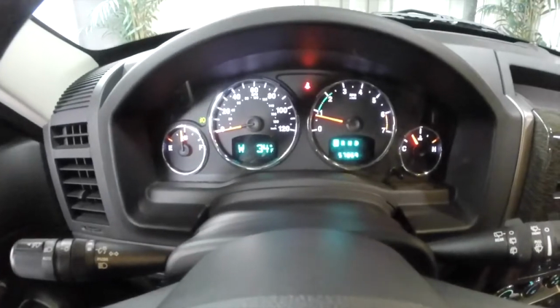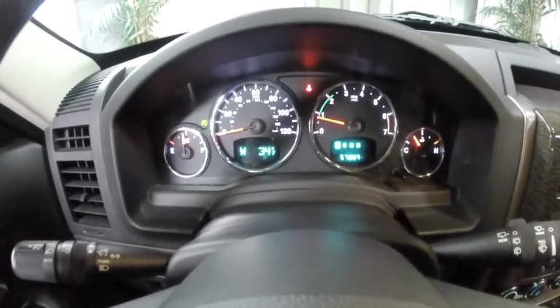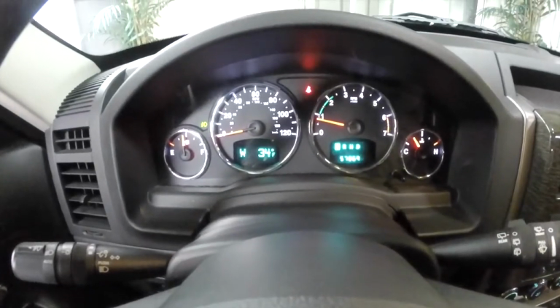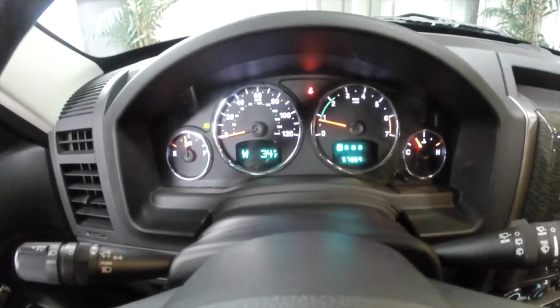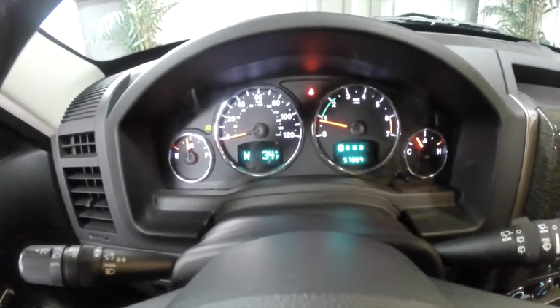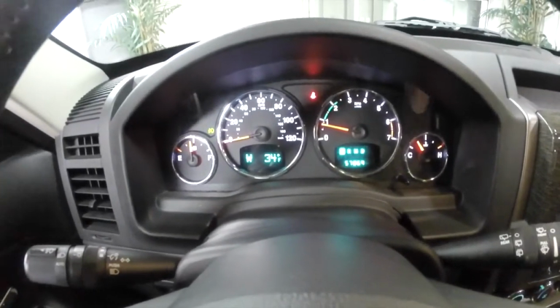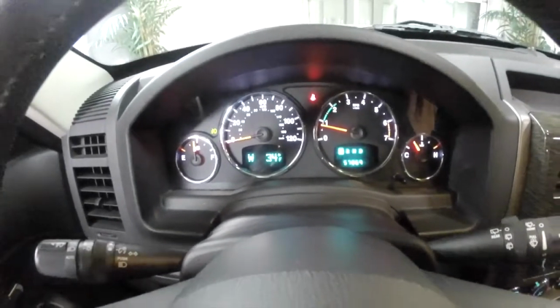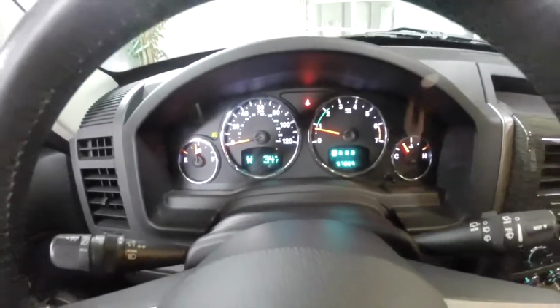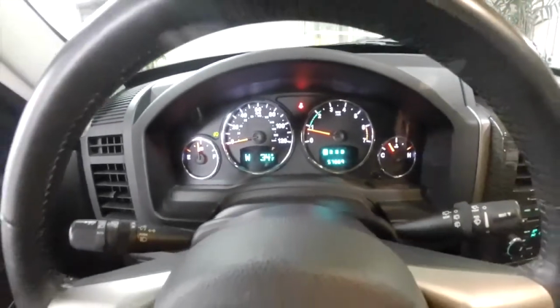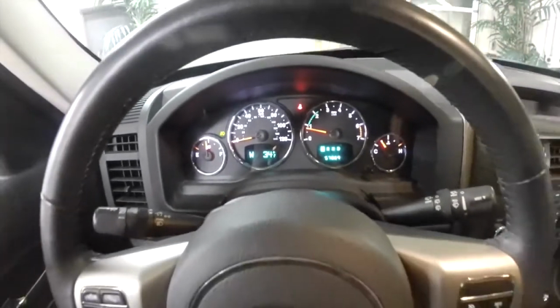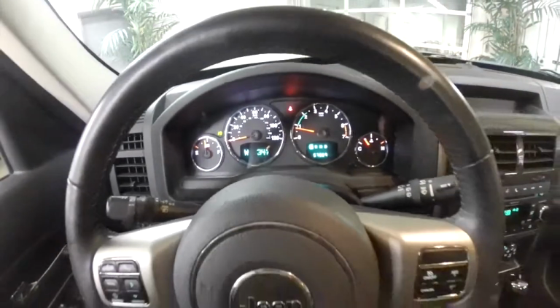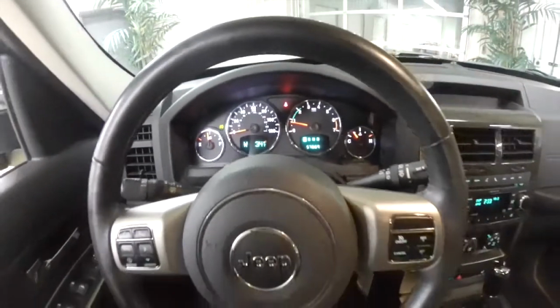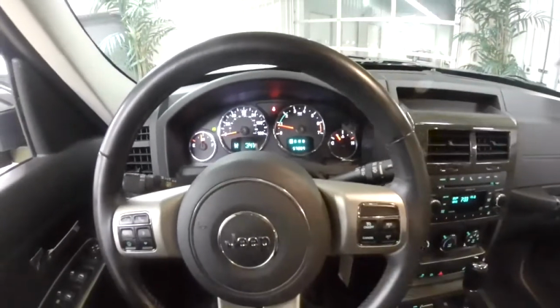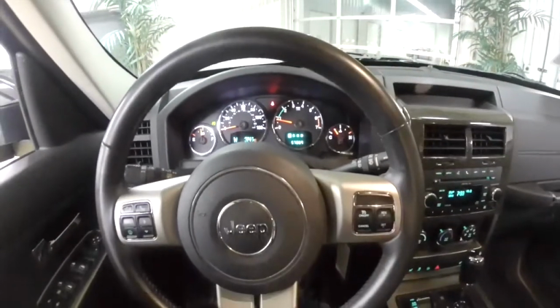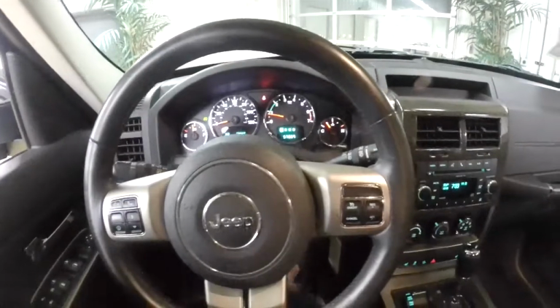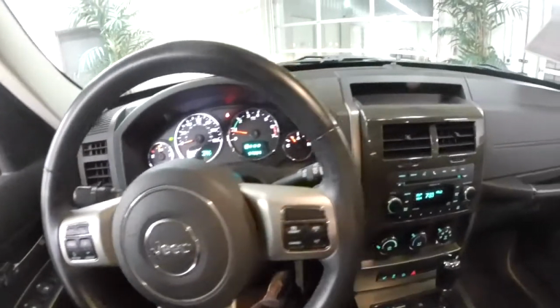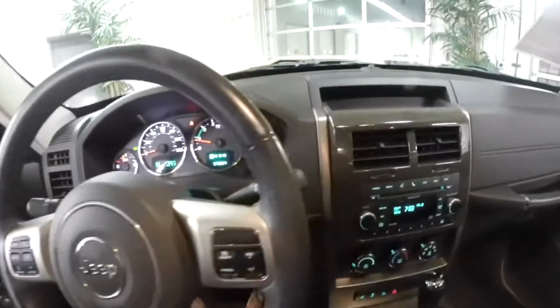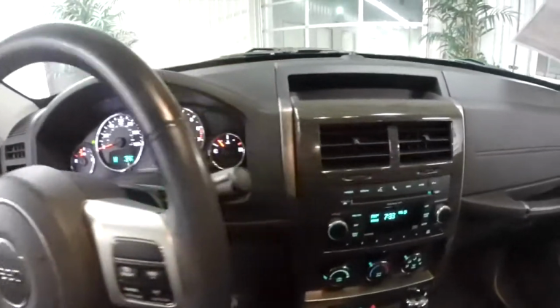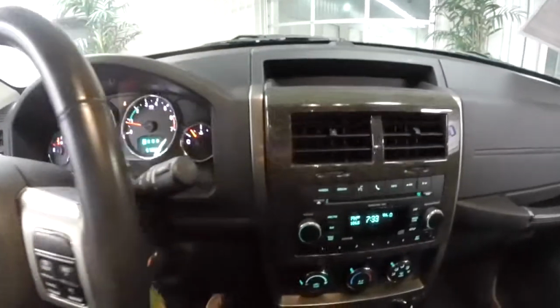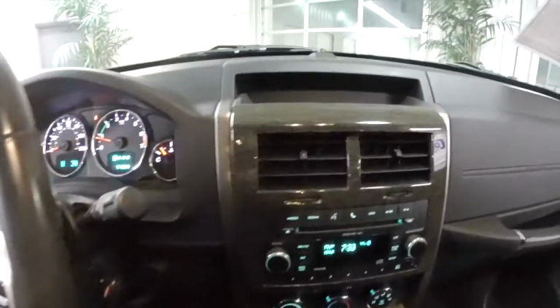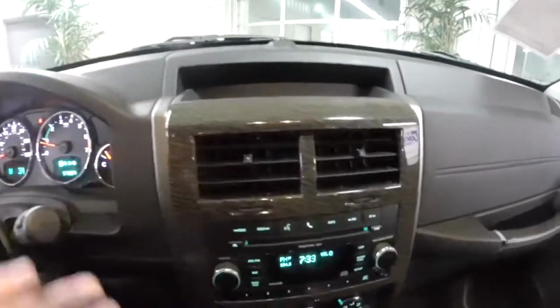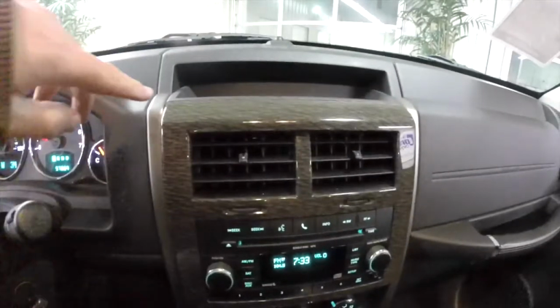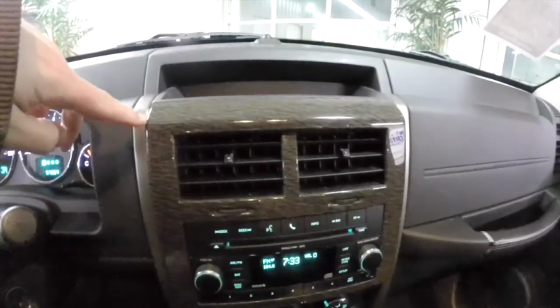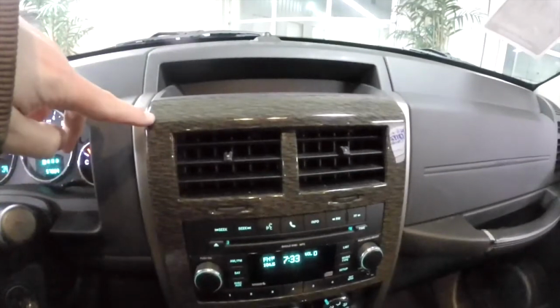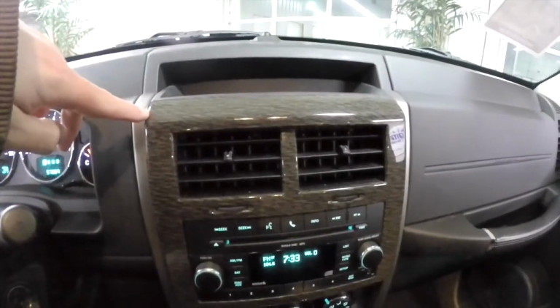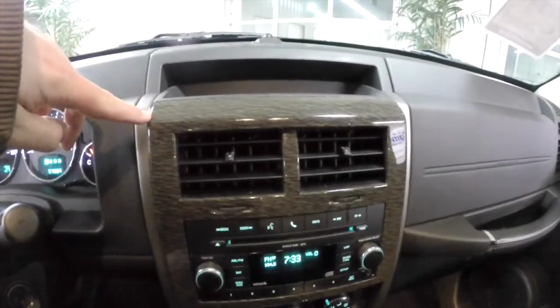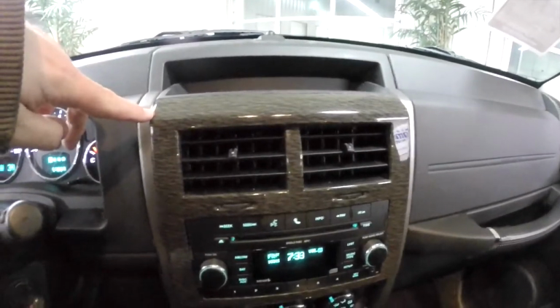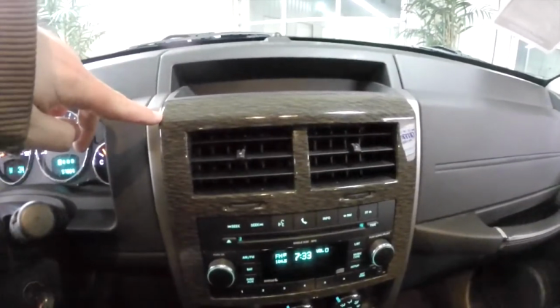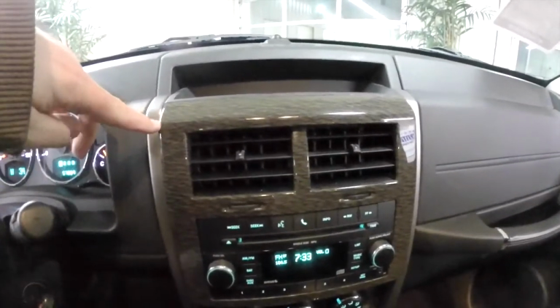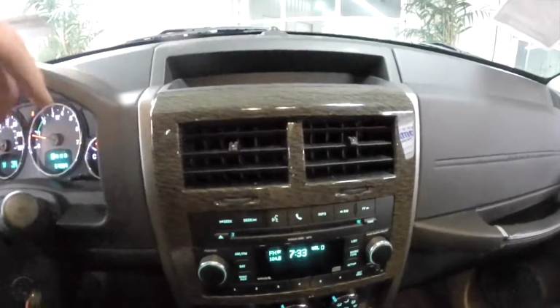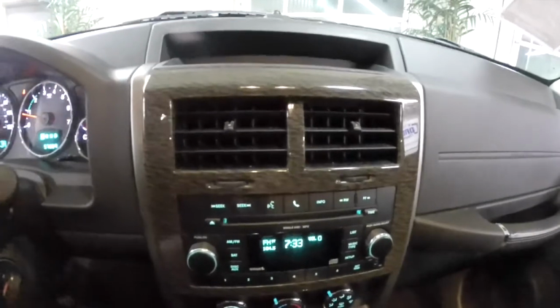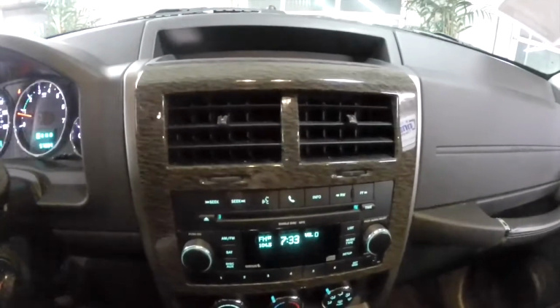The vehicle currently has 57,869 miles on it. It does have the unique wood trim pattern, unique to the Jet edition.